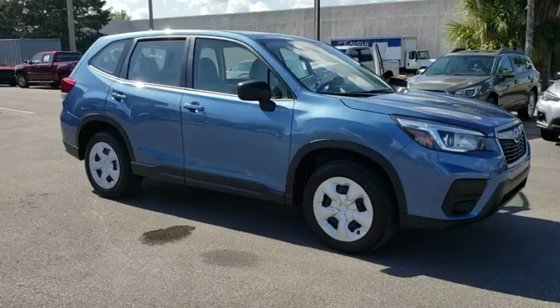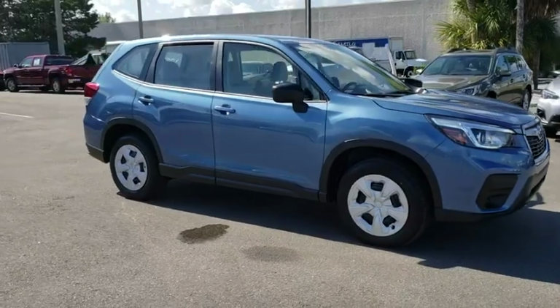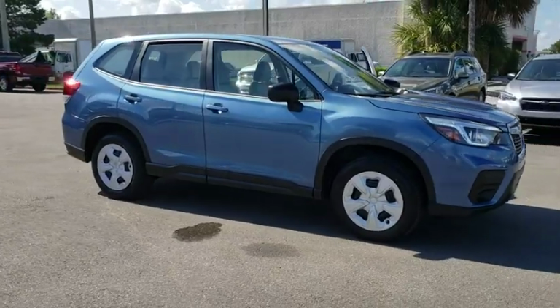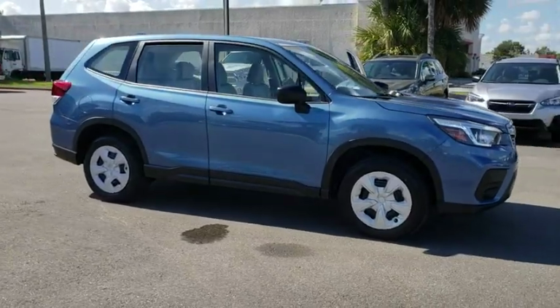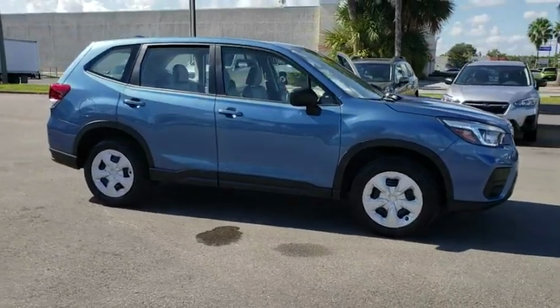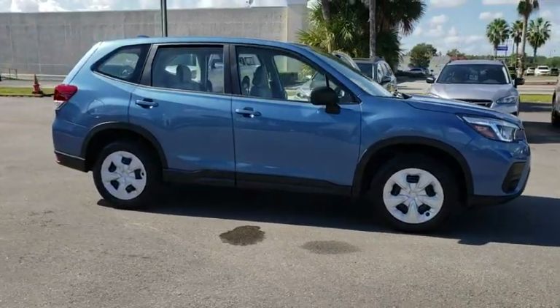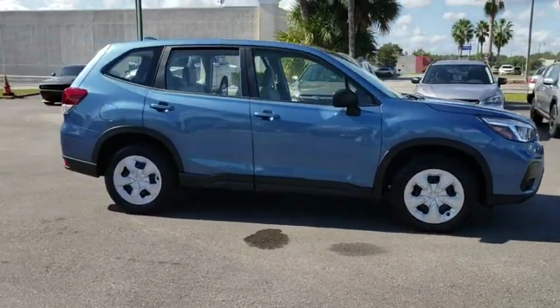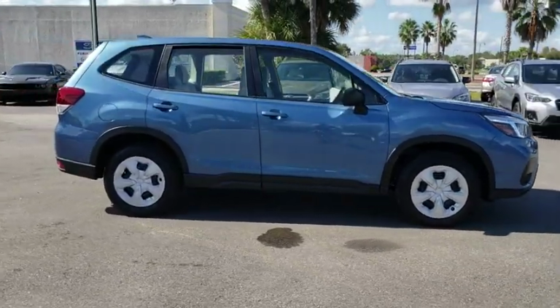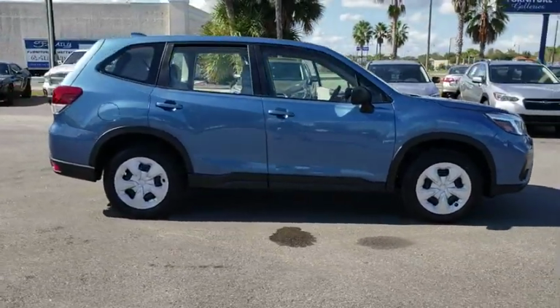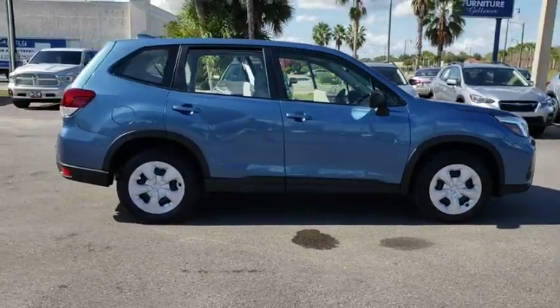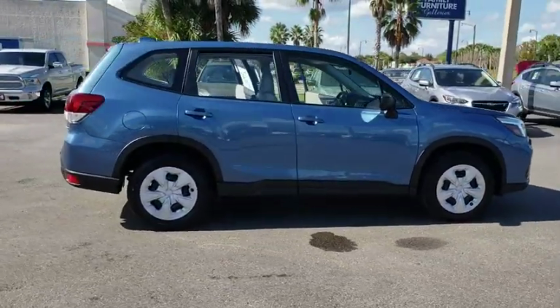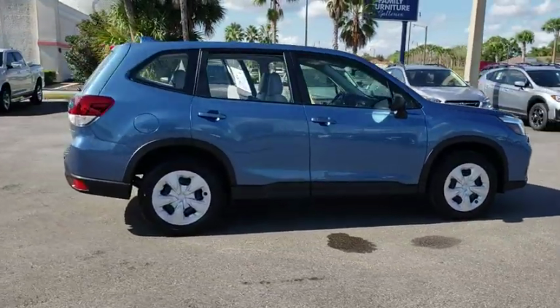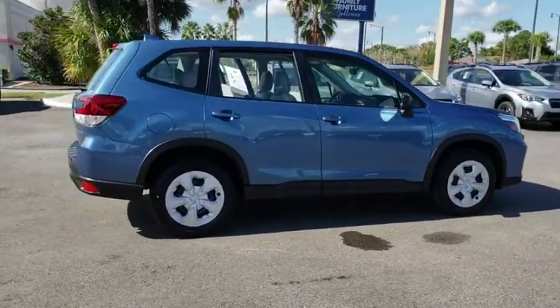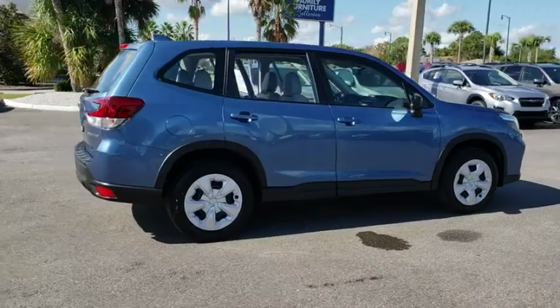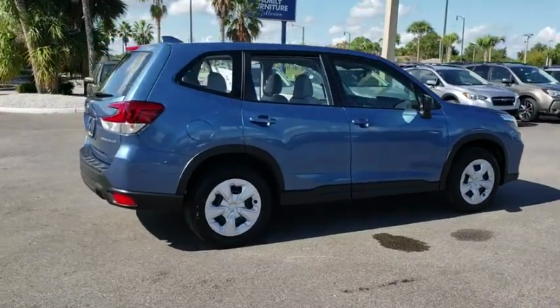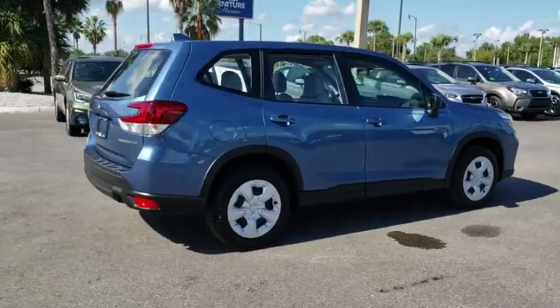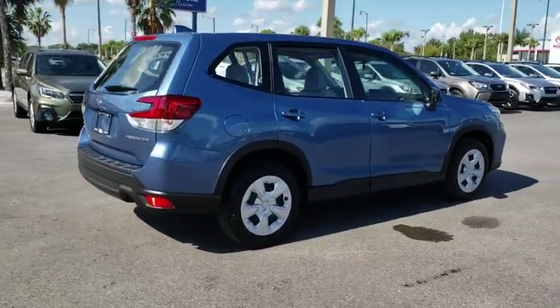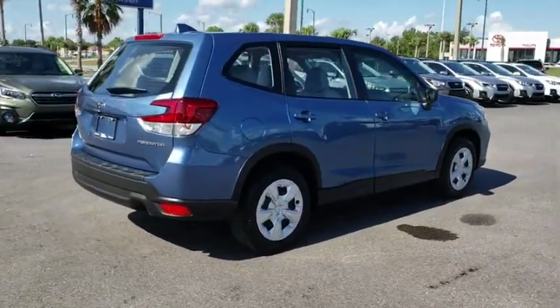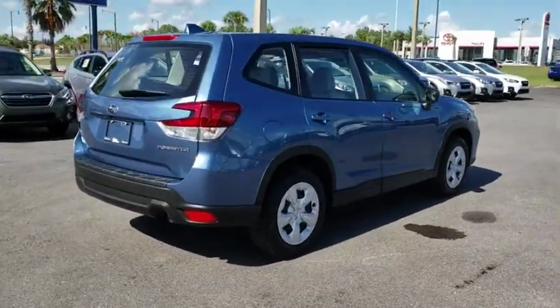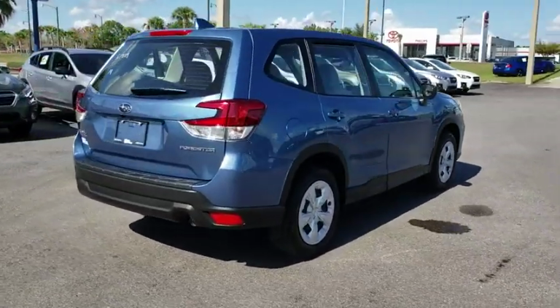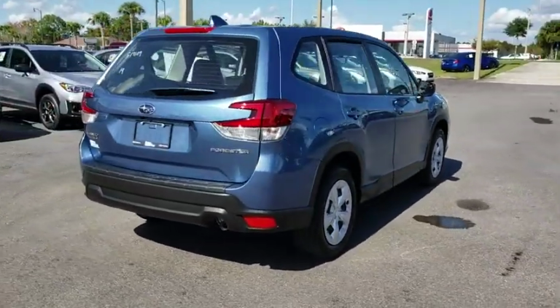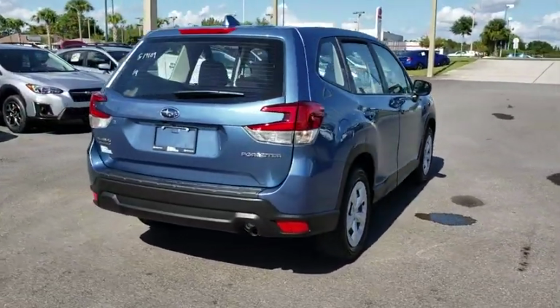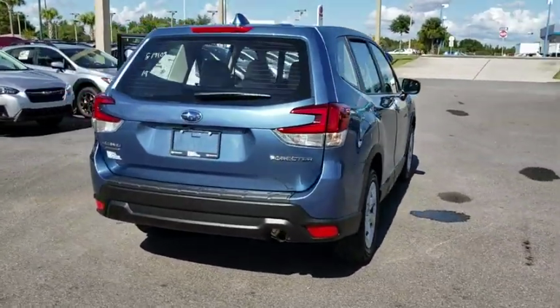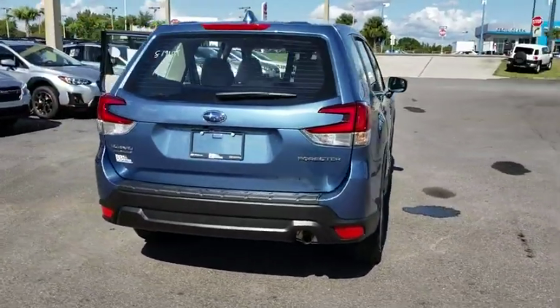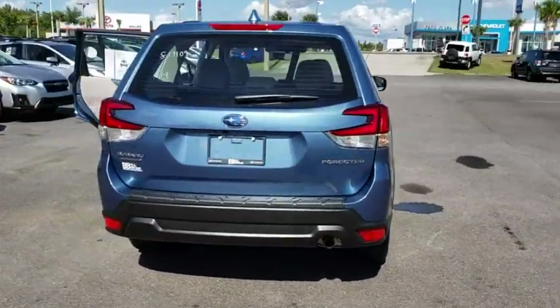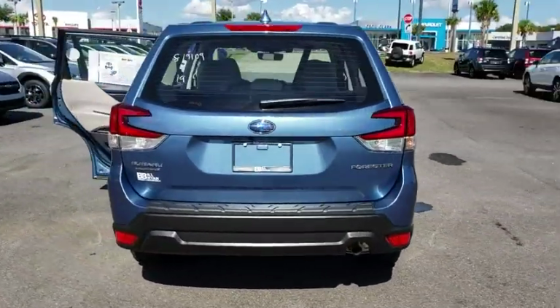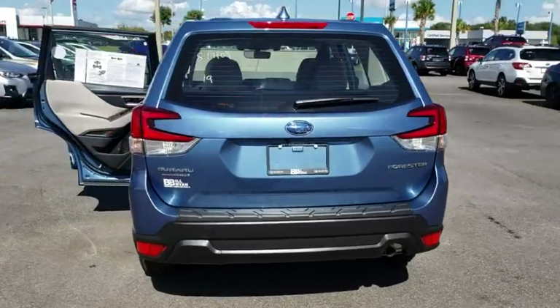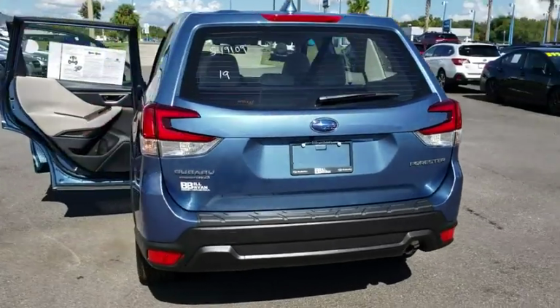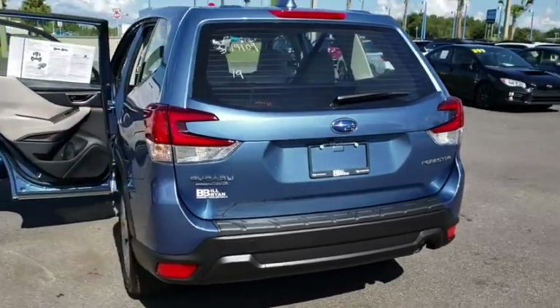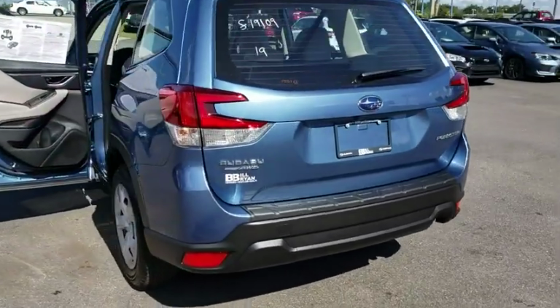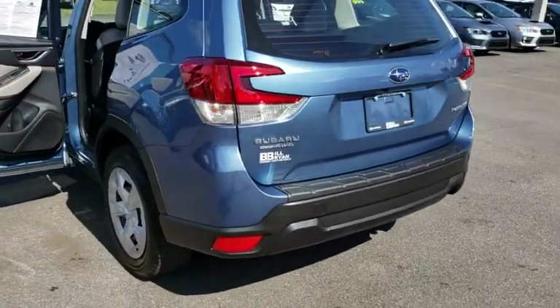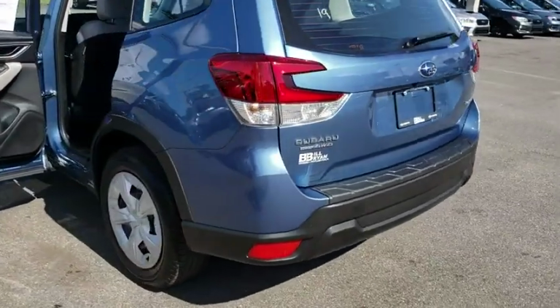The 2019 Subaru Forester. The Subaru Forester is a sensible, practical and affordable vehicle. It has an impressive, comfortable ride and handles well. Here are some of this vehicle's great options.